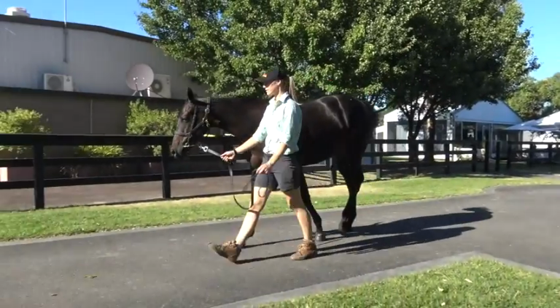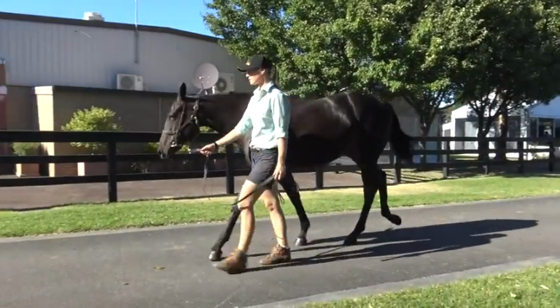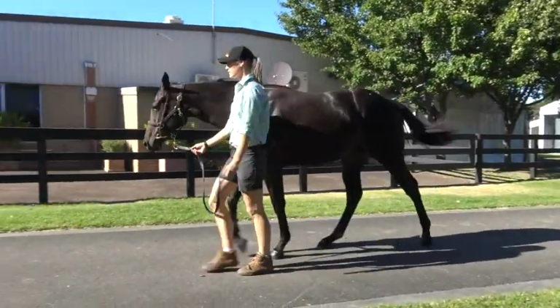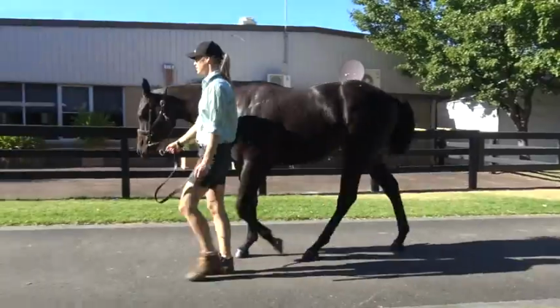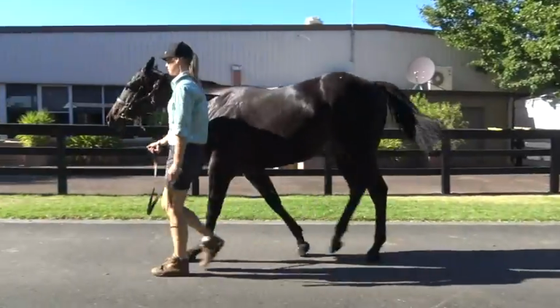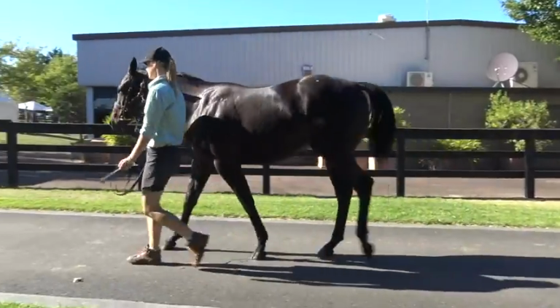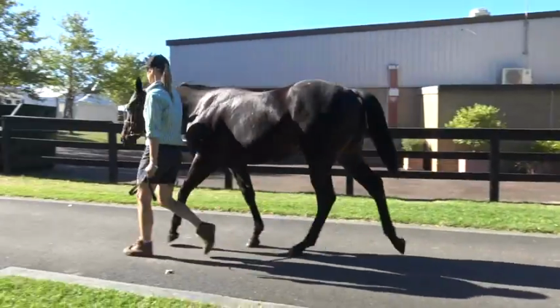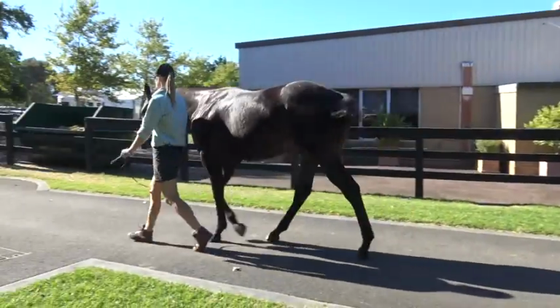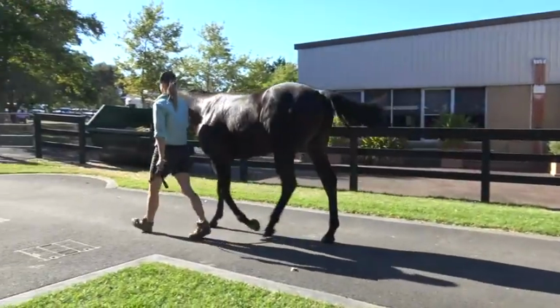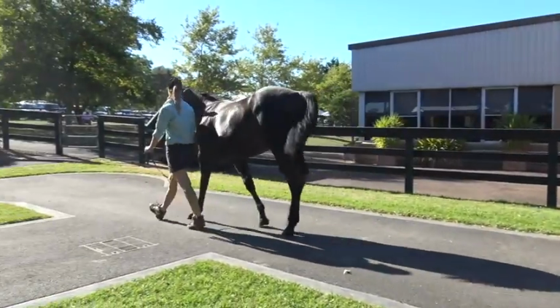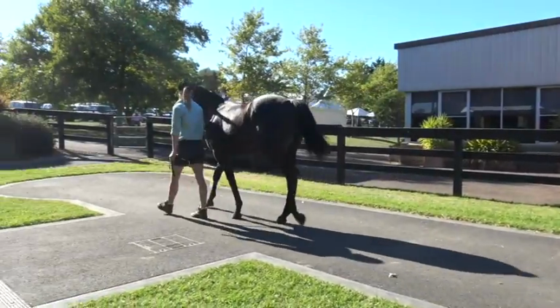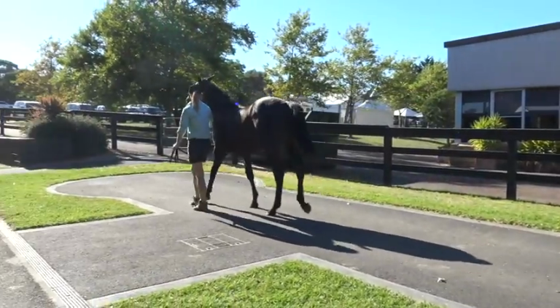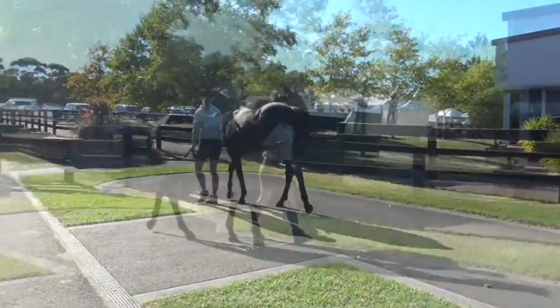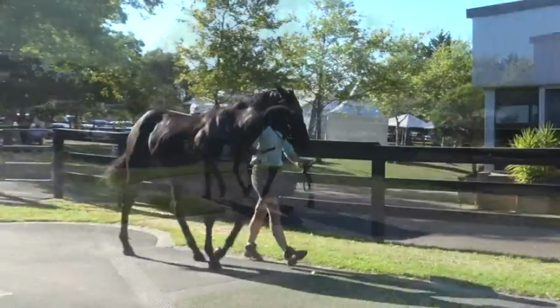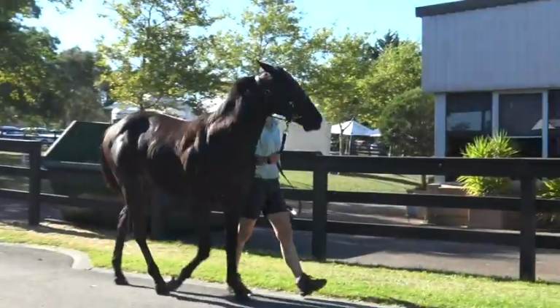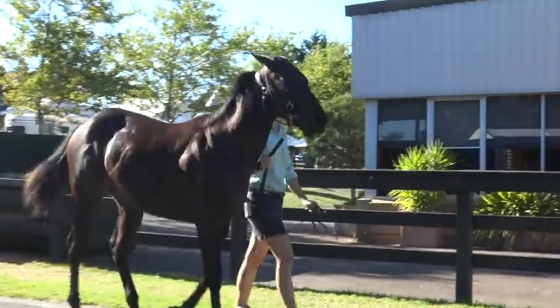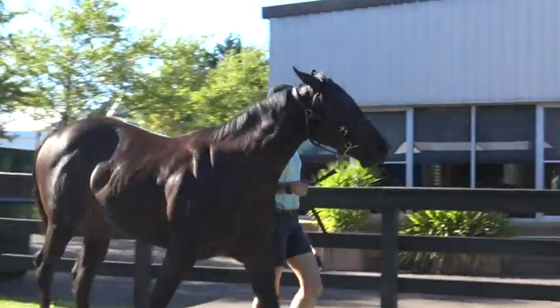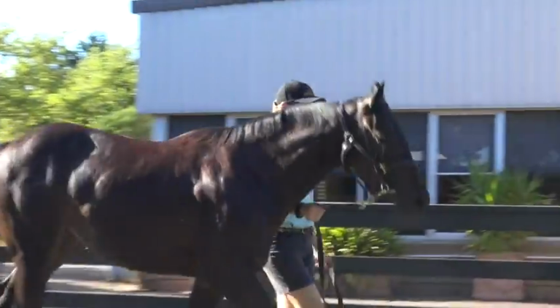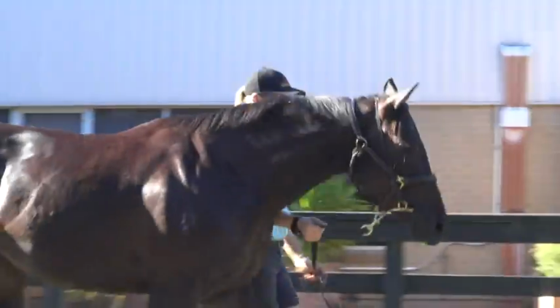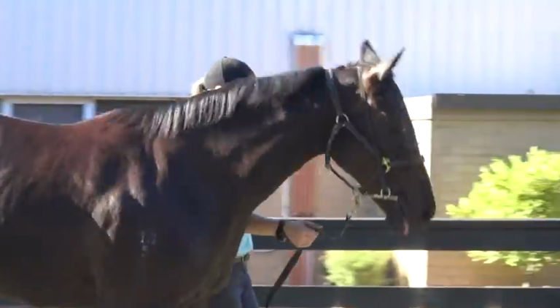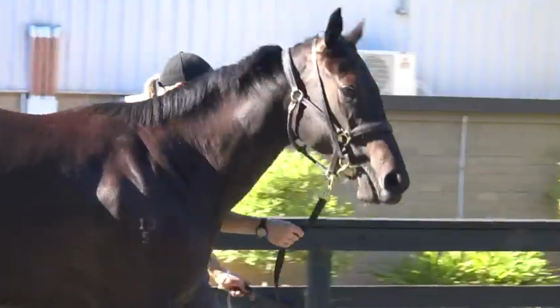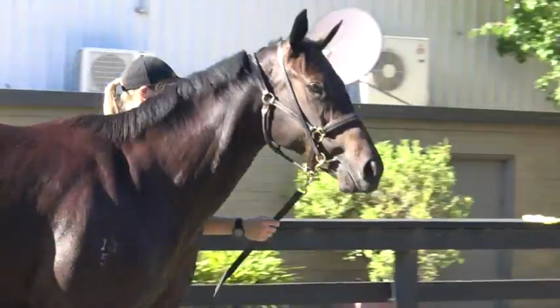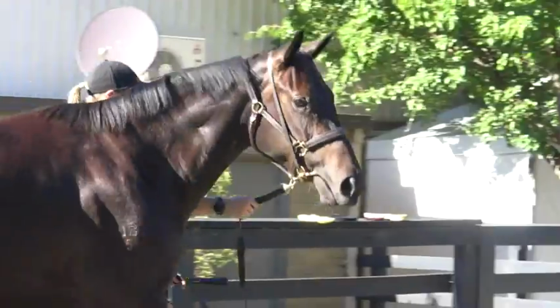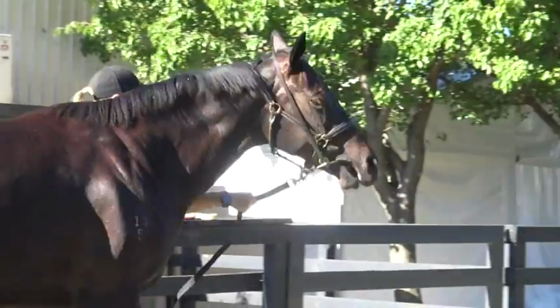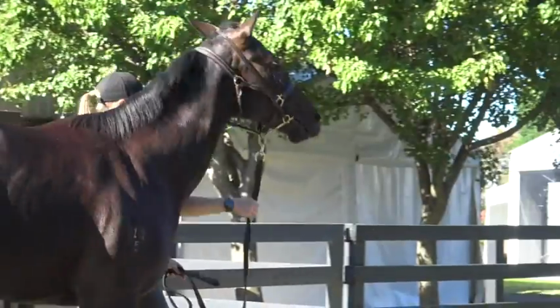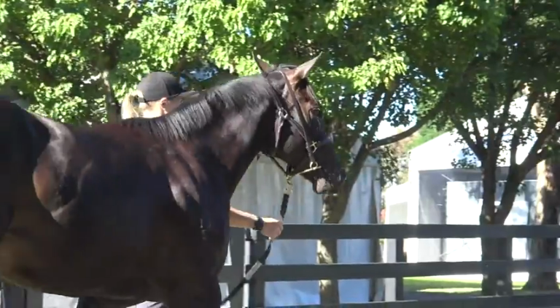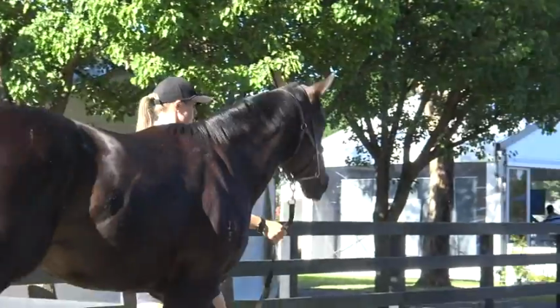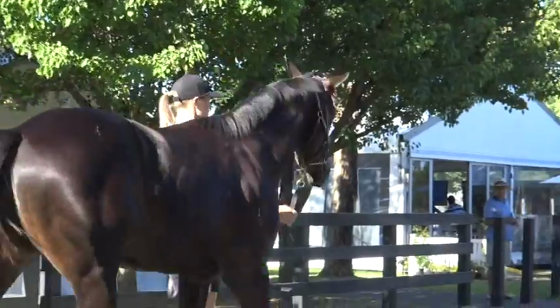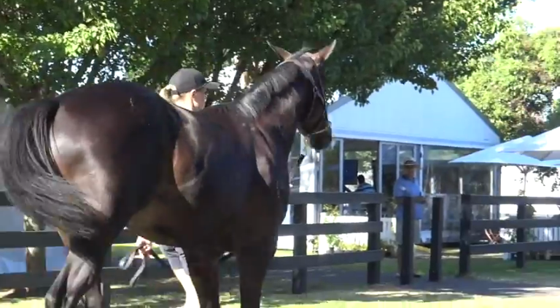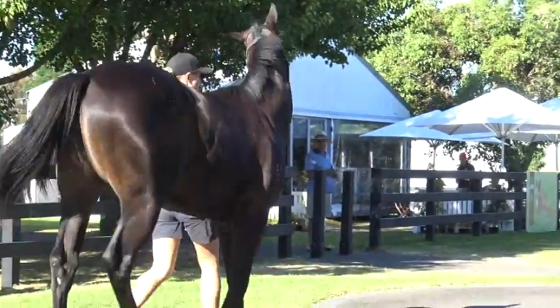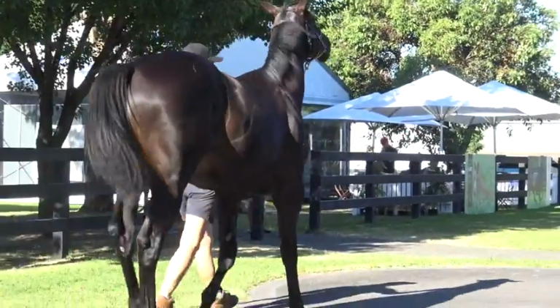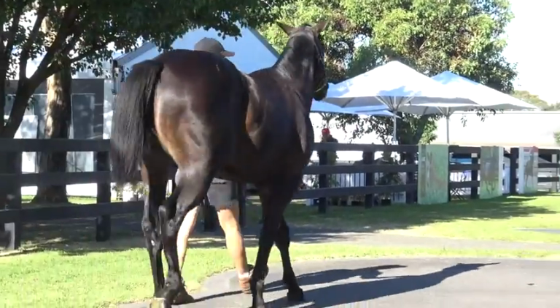She's out of a General Nediym mare, but still the pedigree has some stamina about it. There's speed and stamina in the page. I think if she's able to achieve some black type, we'd have one of those prized broodmares.